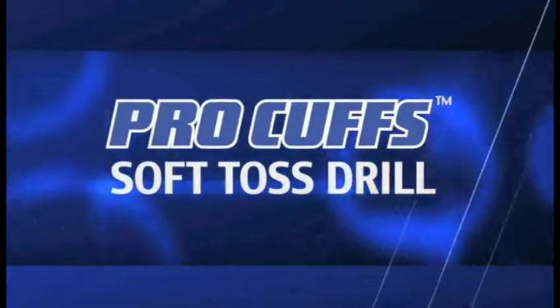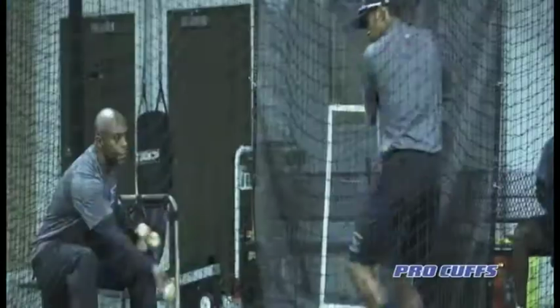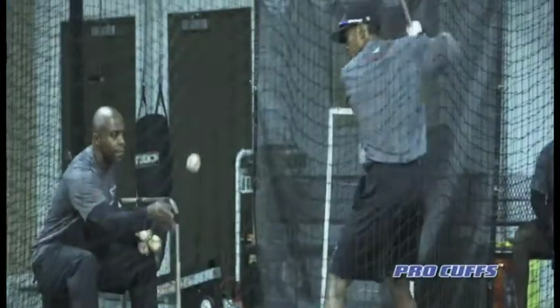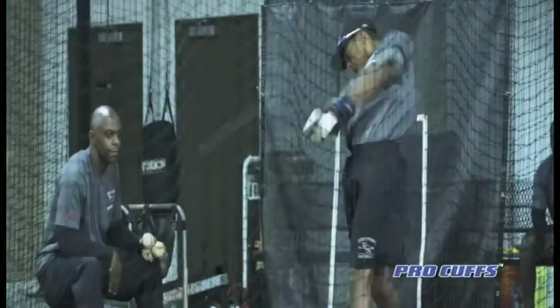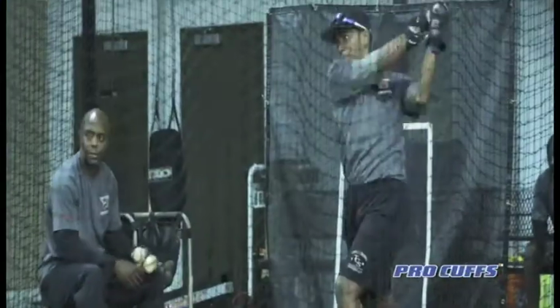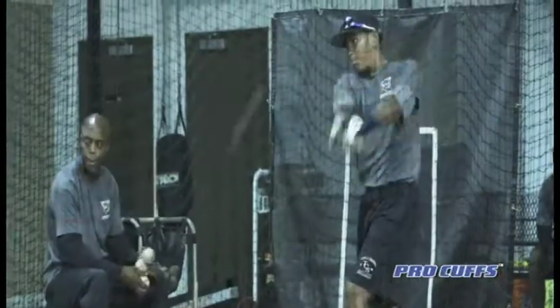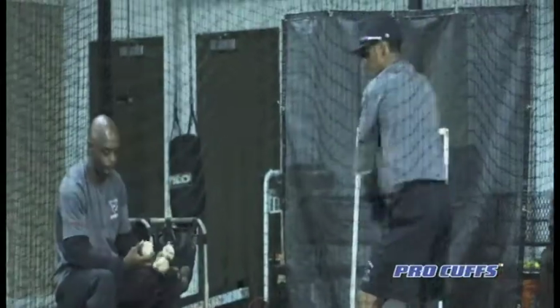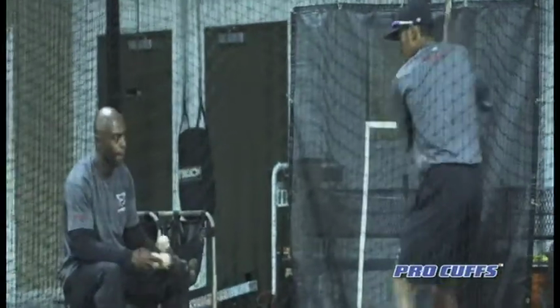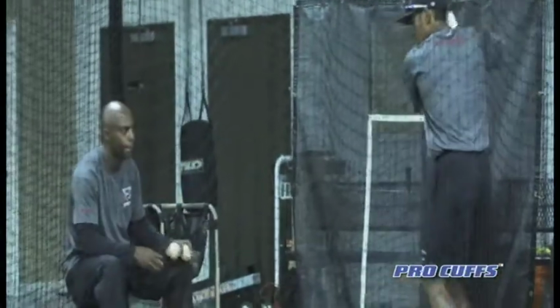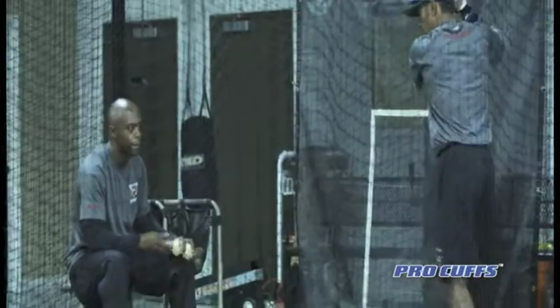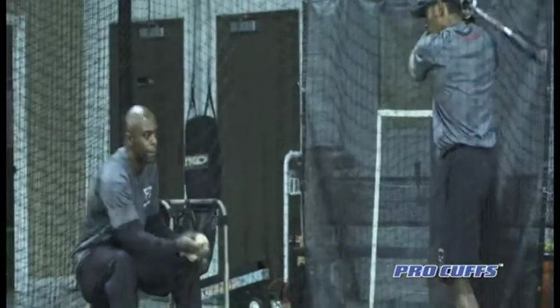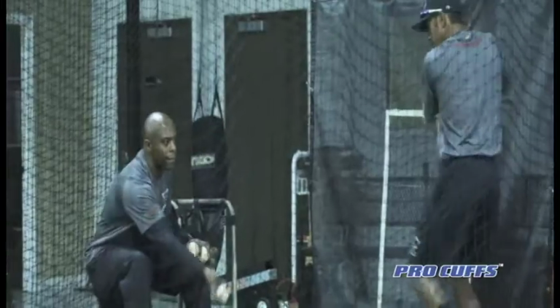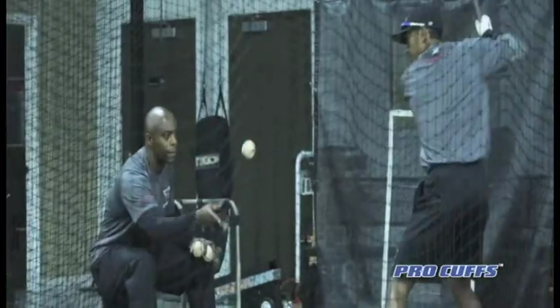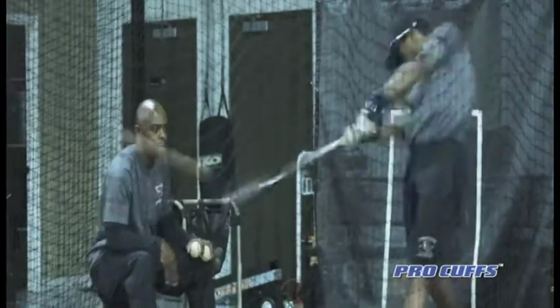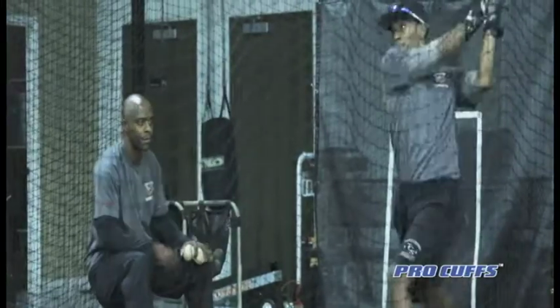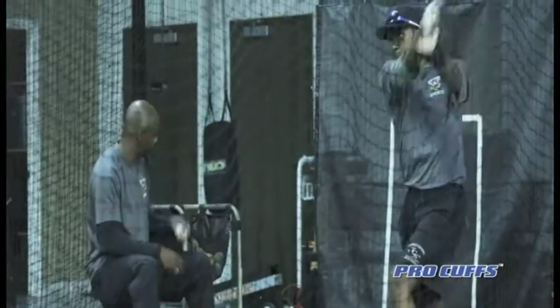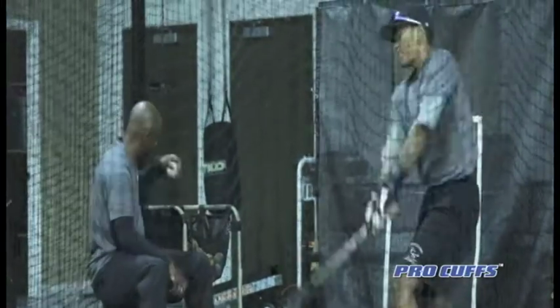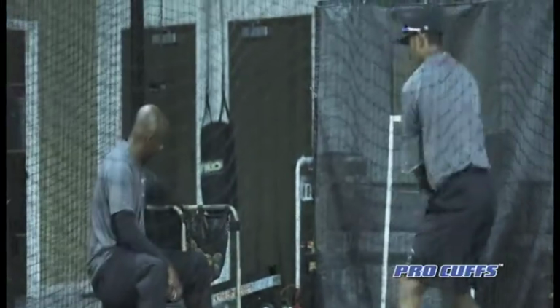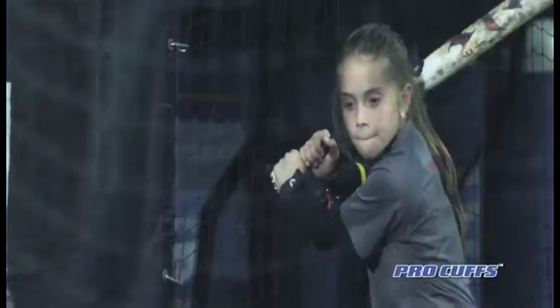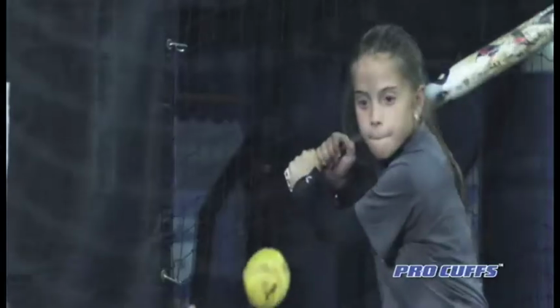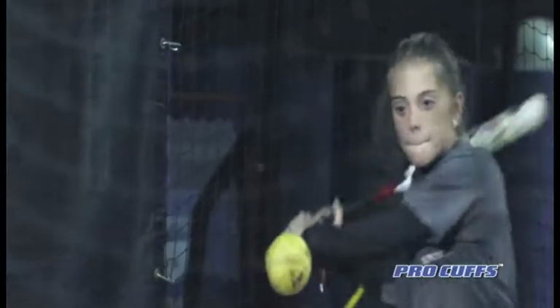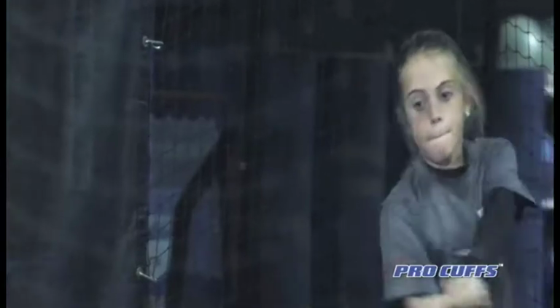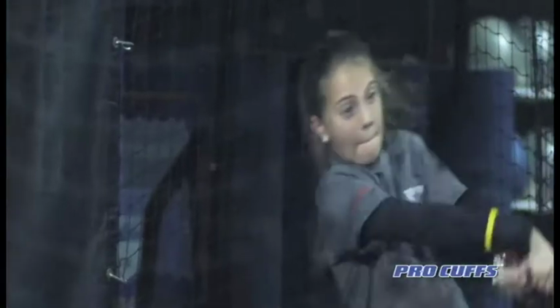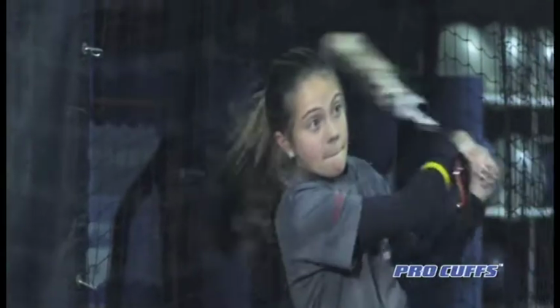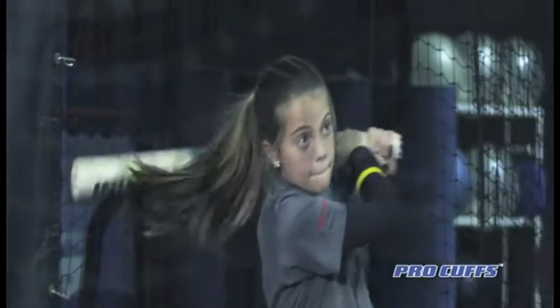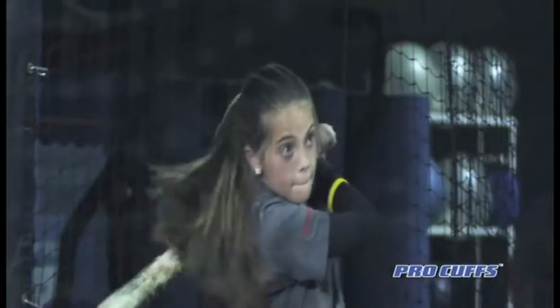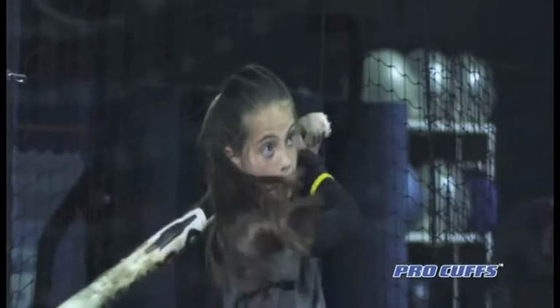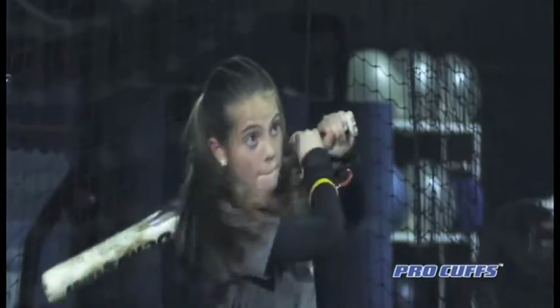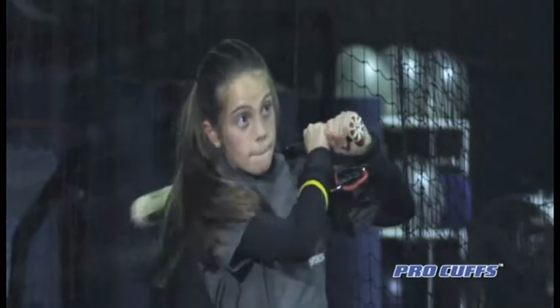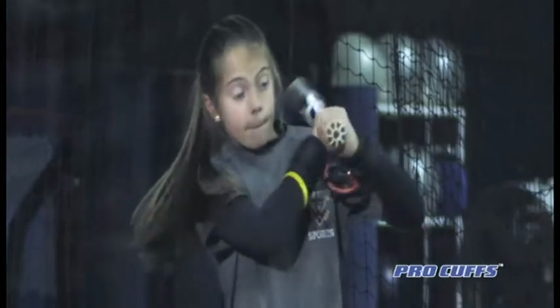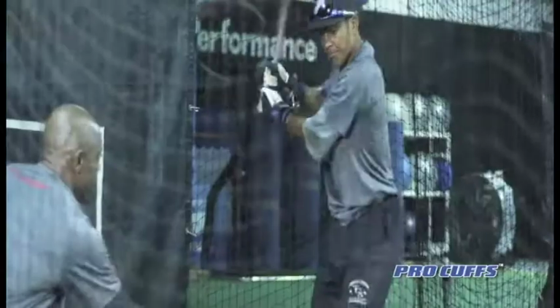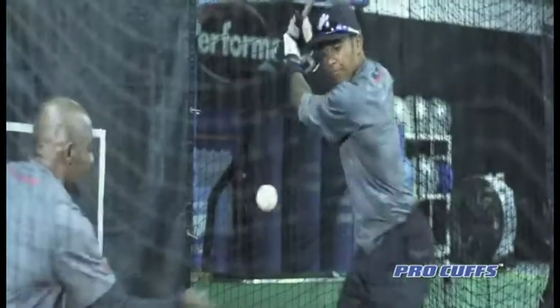We use the soft toss drill as pretty much a basic rhythm drill. The hitter creates good rhythm, lands properly, and now we work to transfer the weight through the ball, finishing the swing.